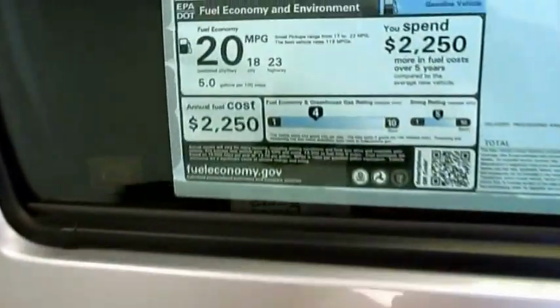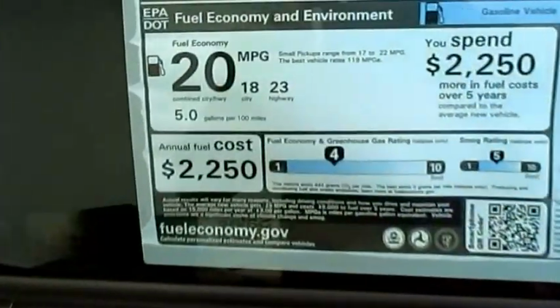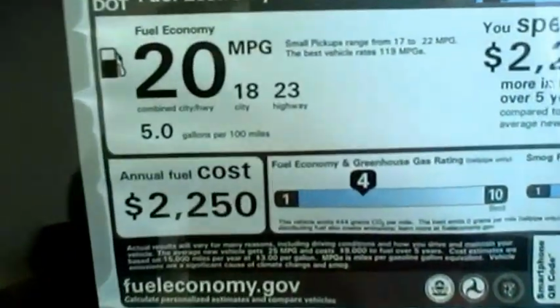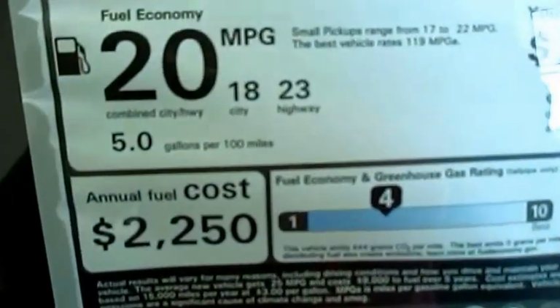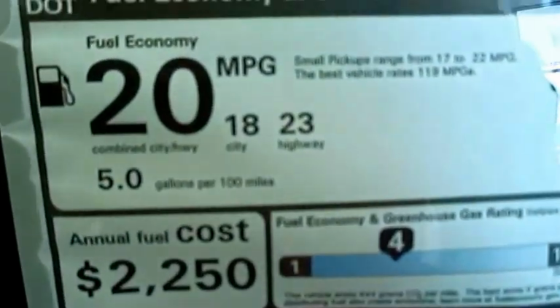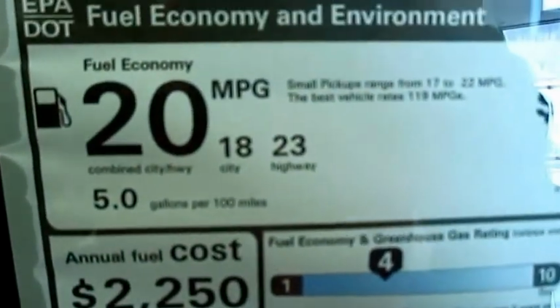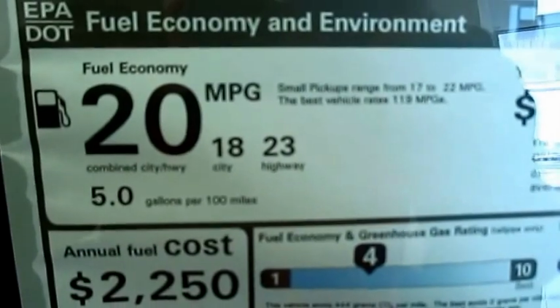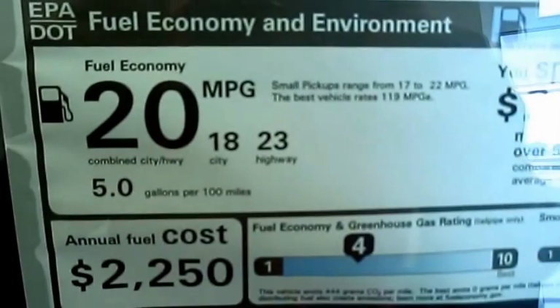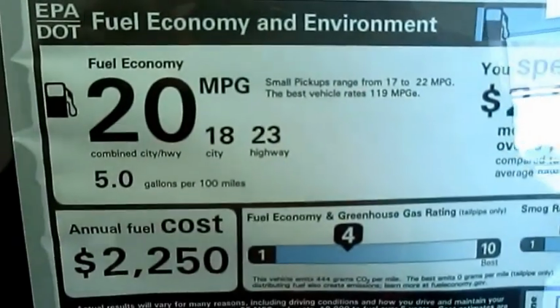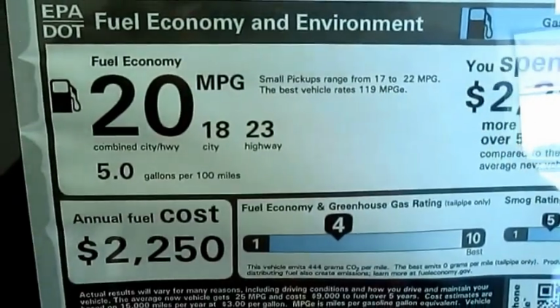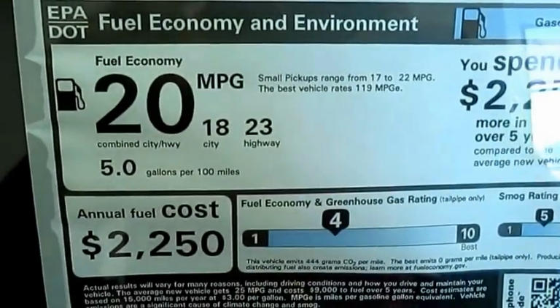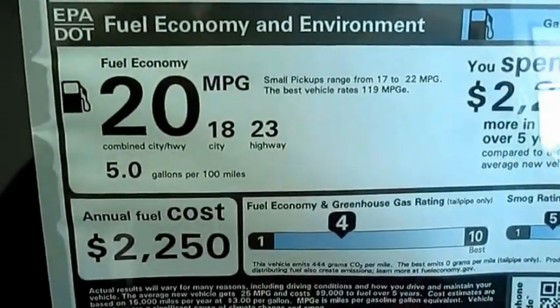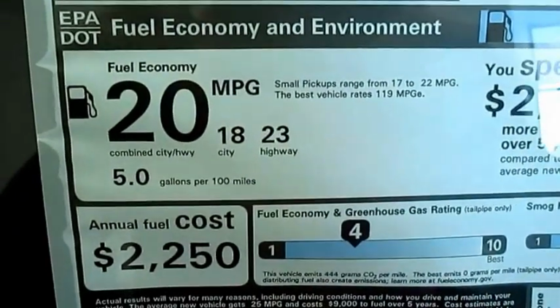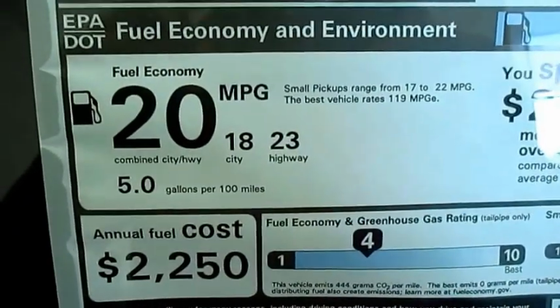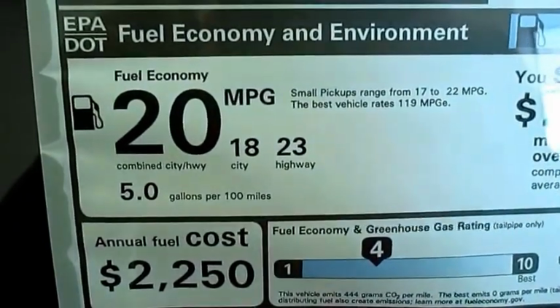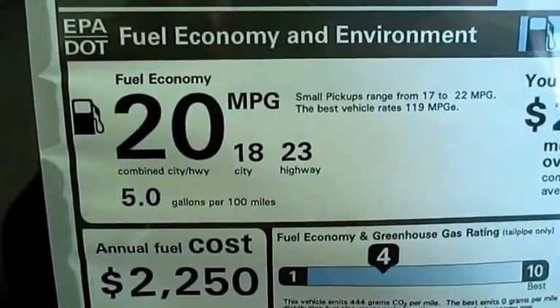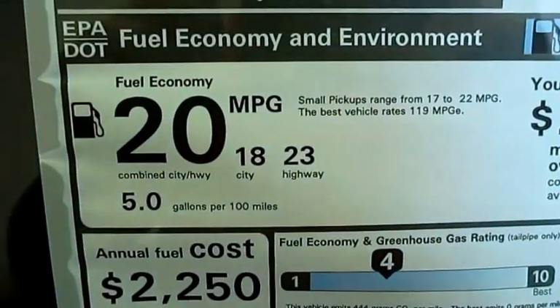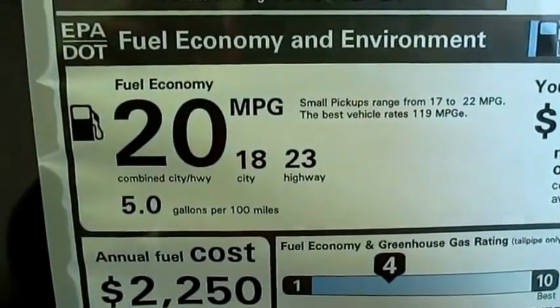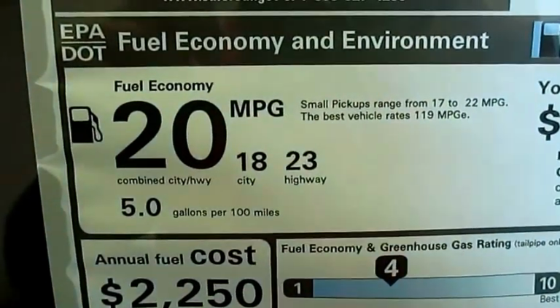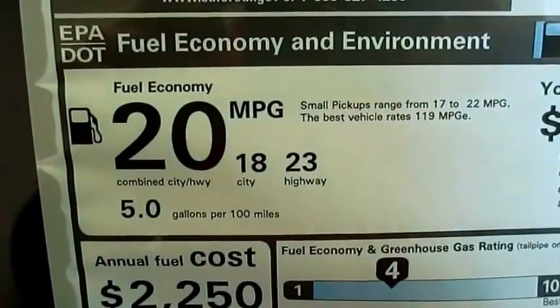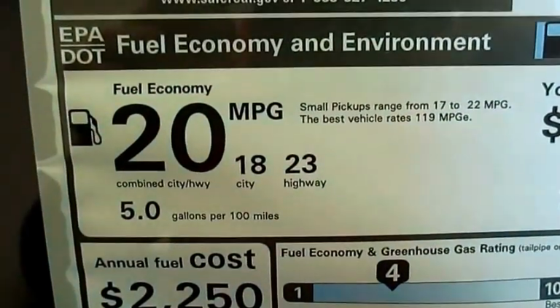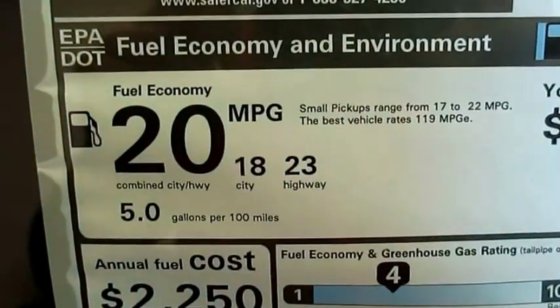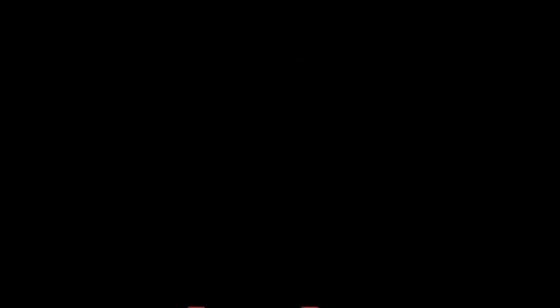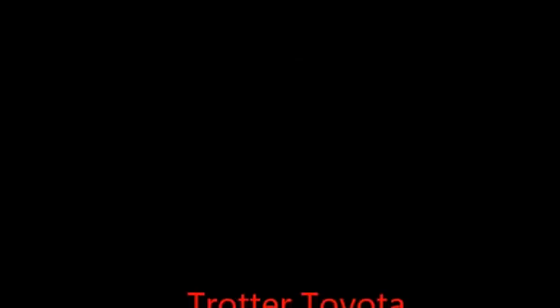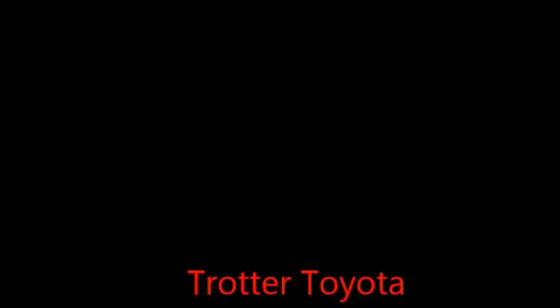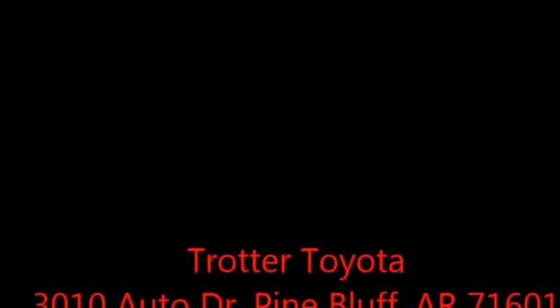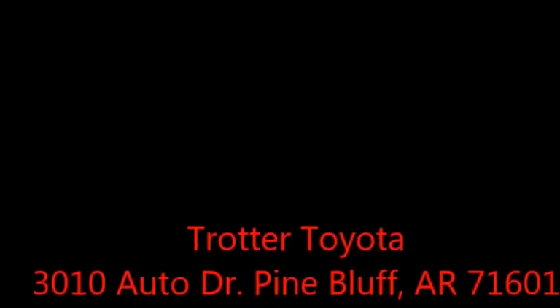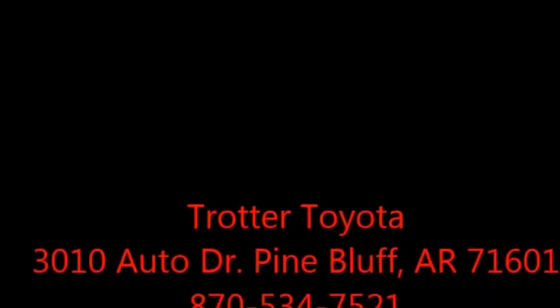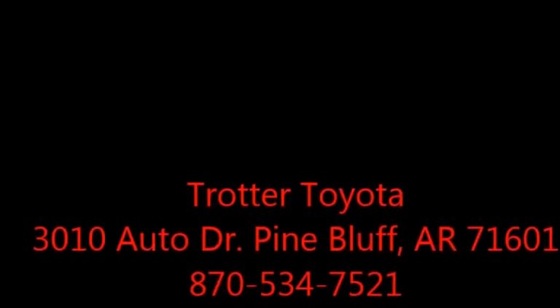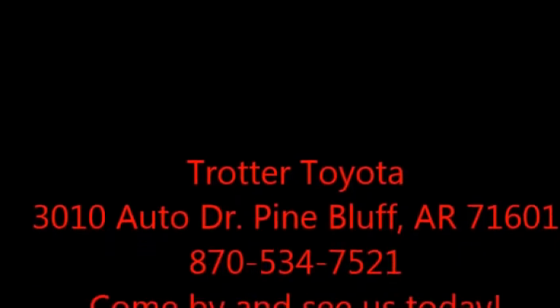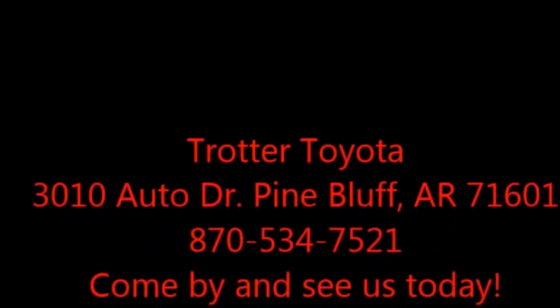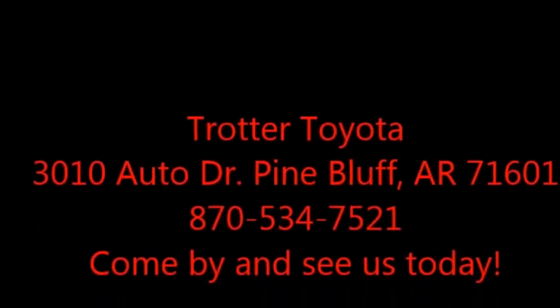You will be getting more than enough horsepower. Please come check us out at Trotter Toyota, 3010 Autodrive, right across the street from the Pines Mall.